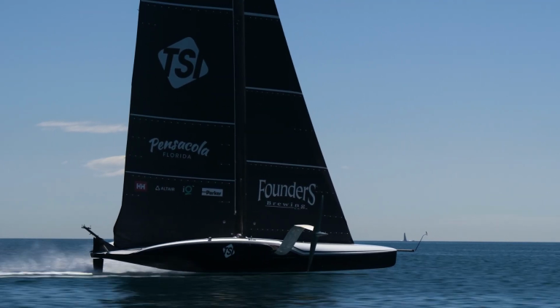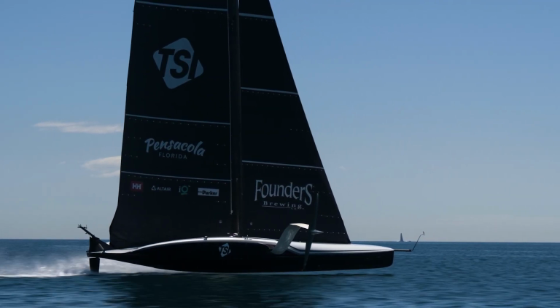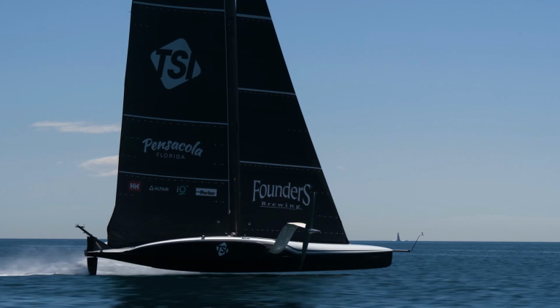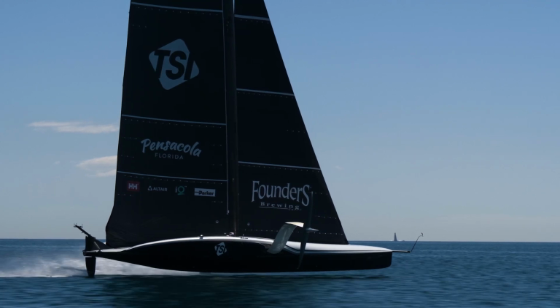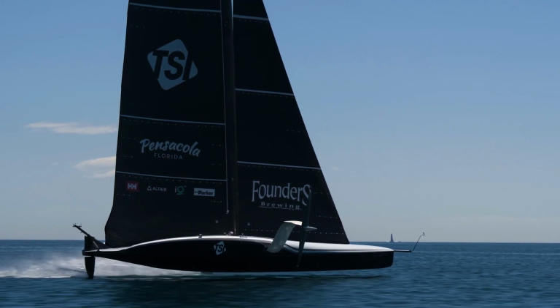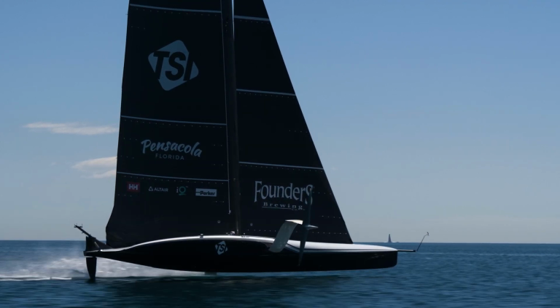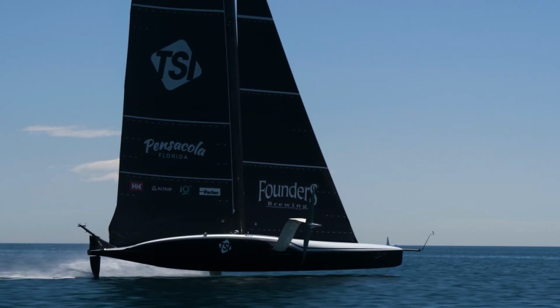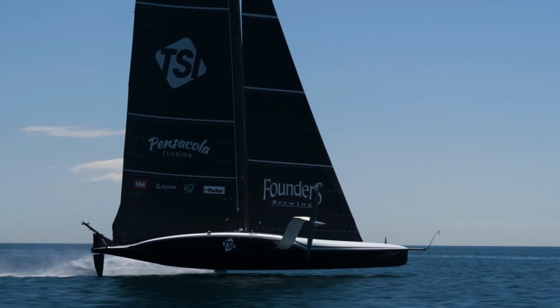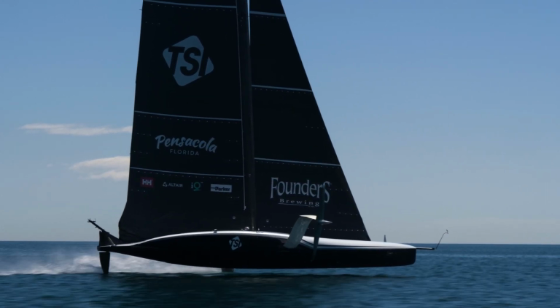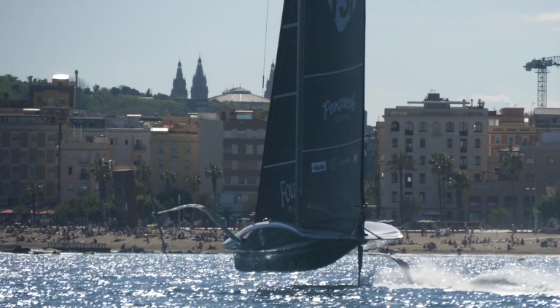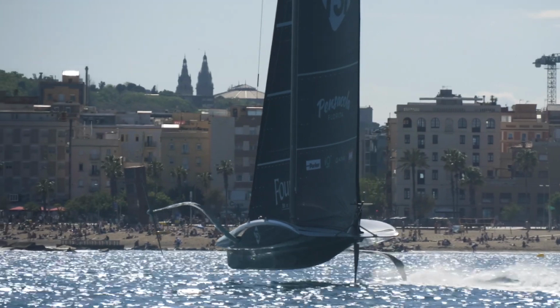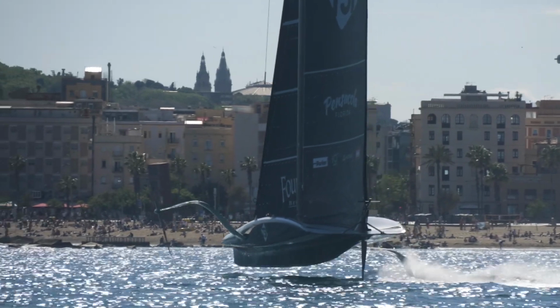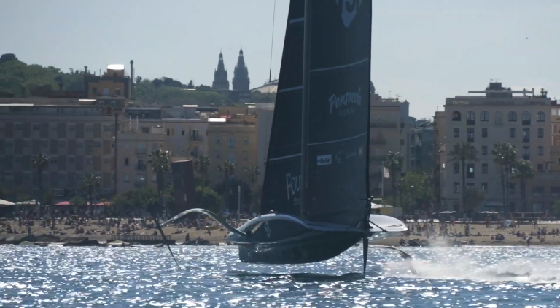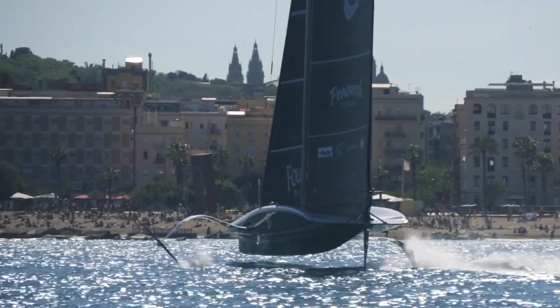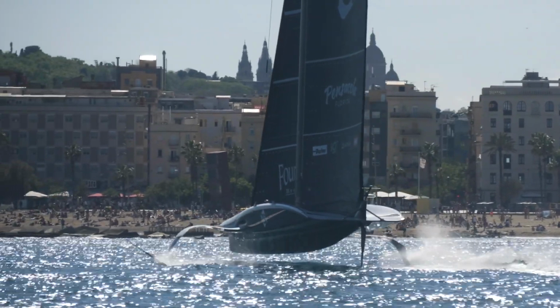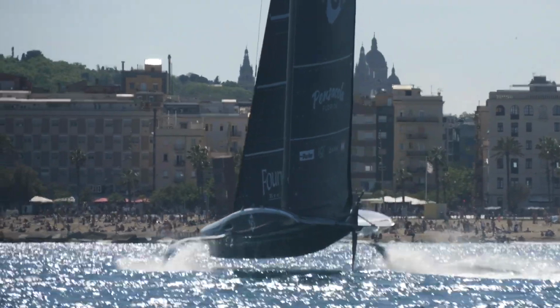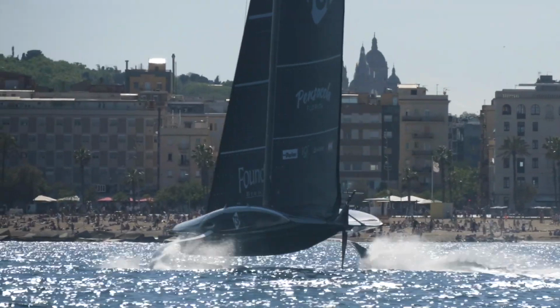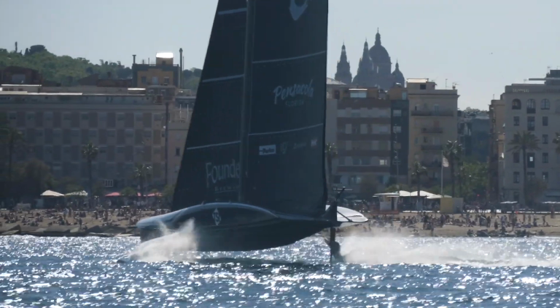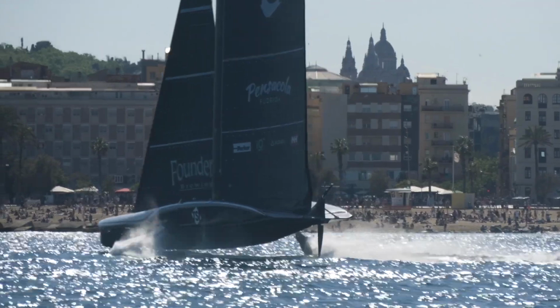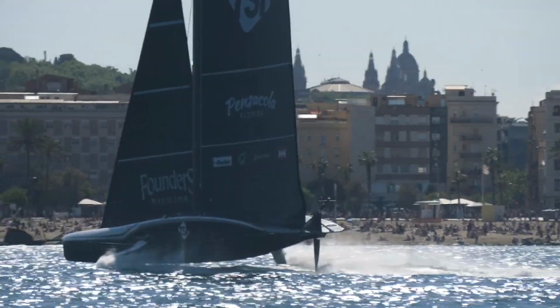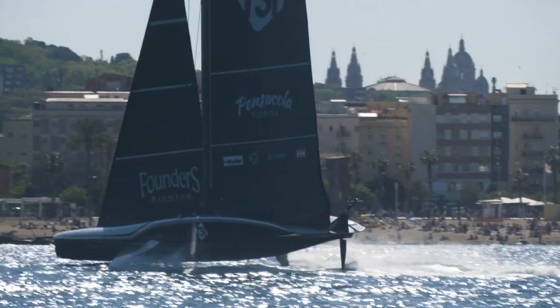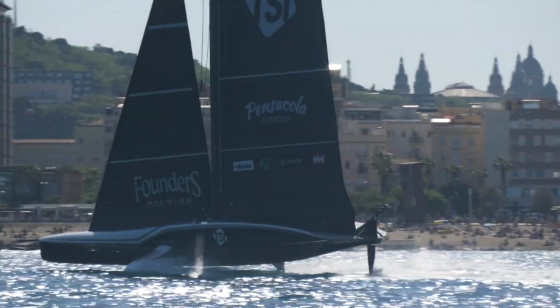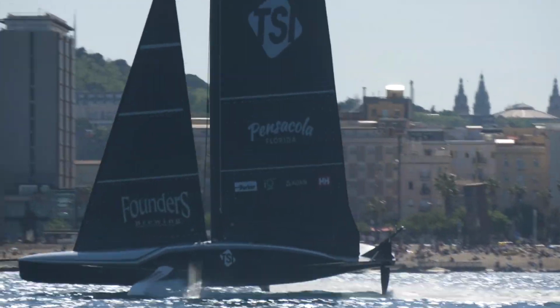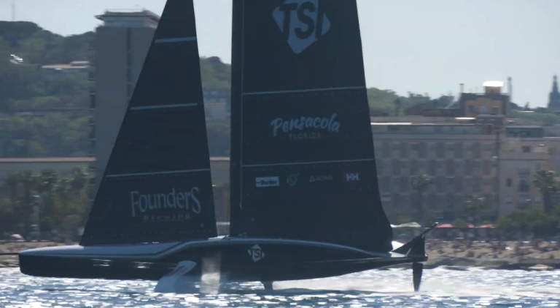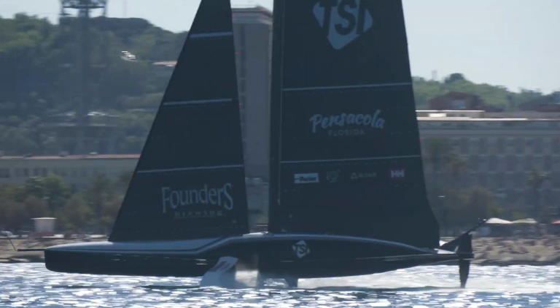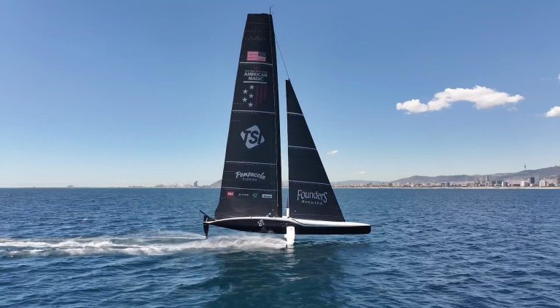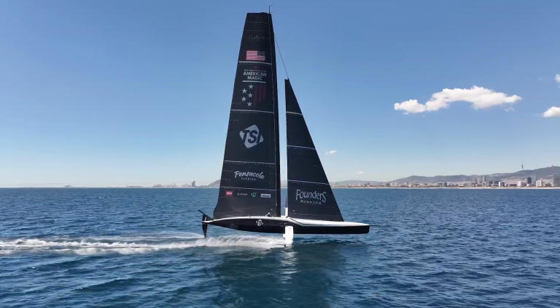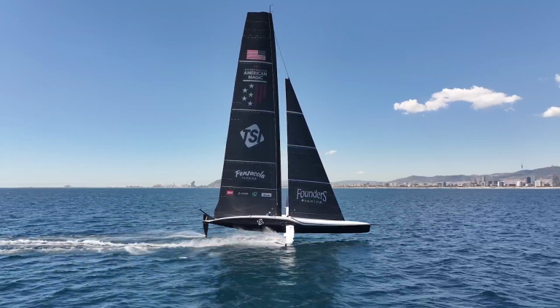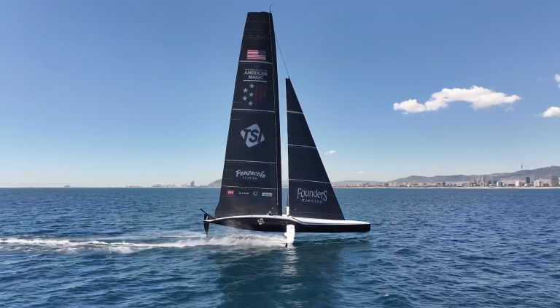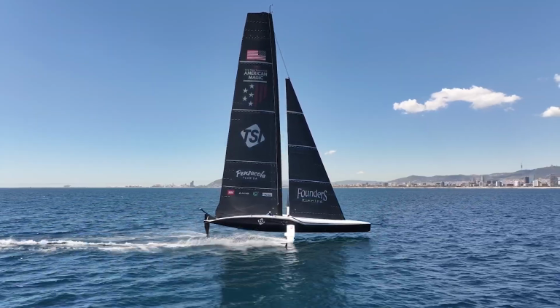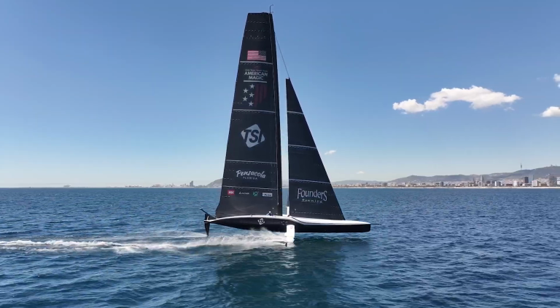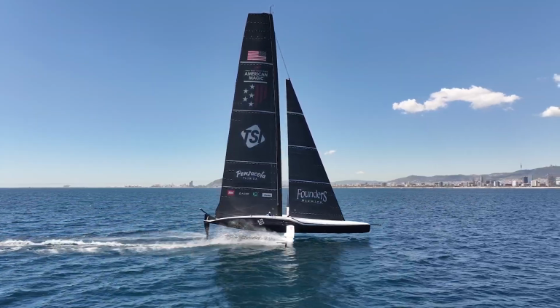Every single sail control that is on that boat is powered by the cyclers. The boards that go up and down are powered by a battery and one design system called the FCS system. It's a little easier for us but still working hard.